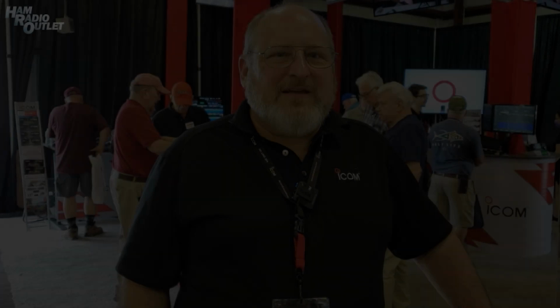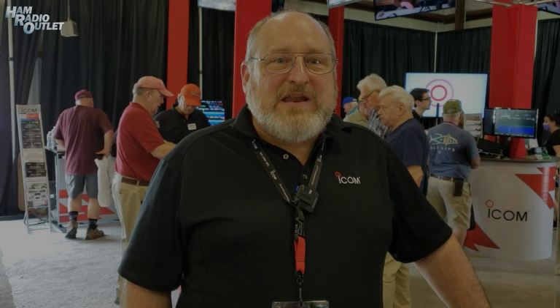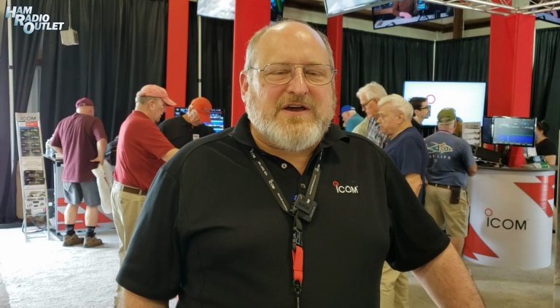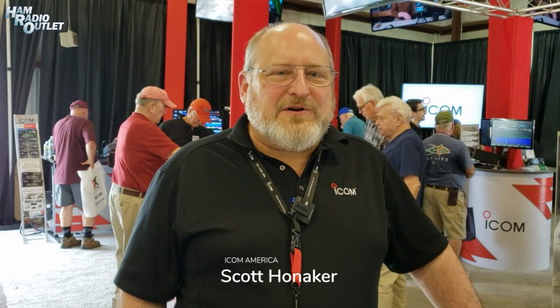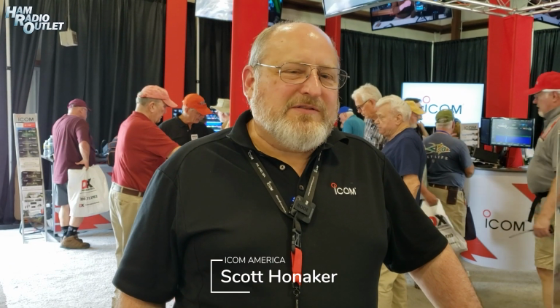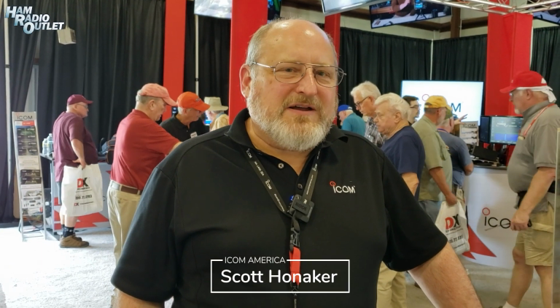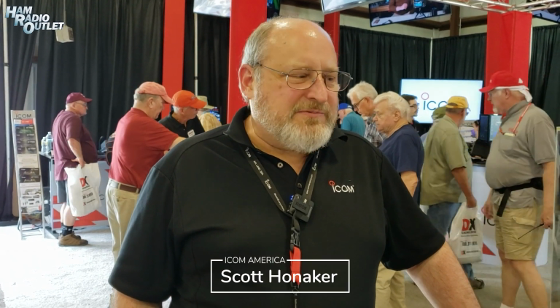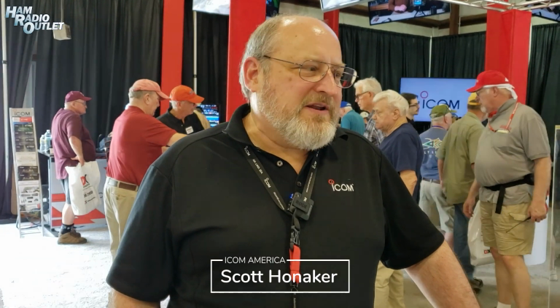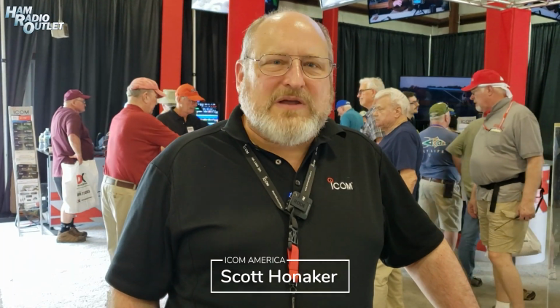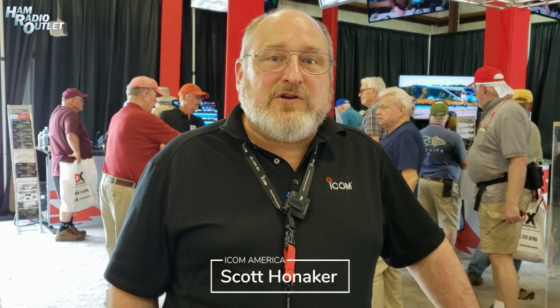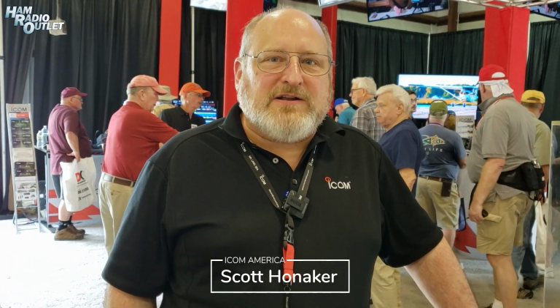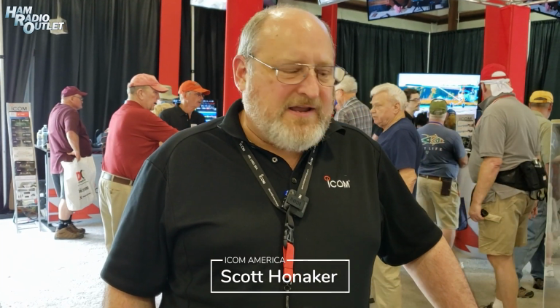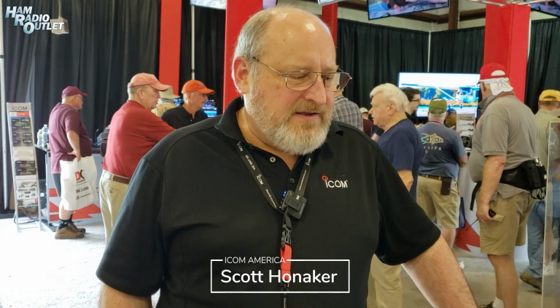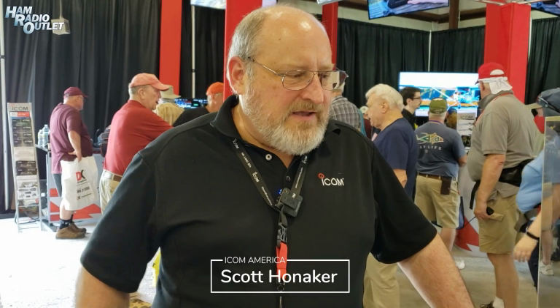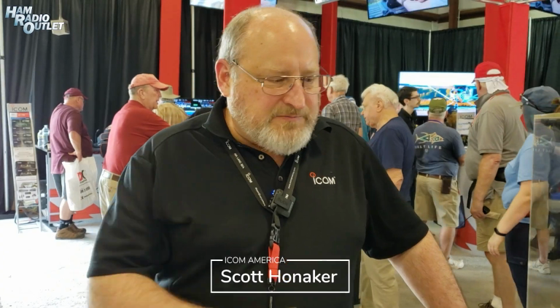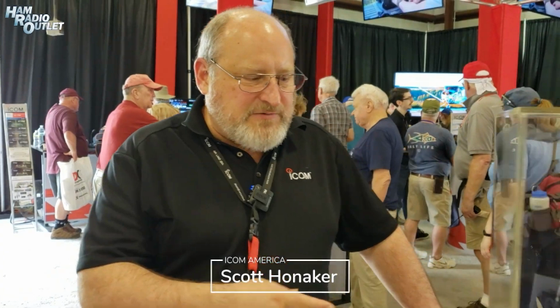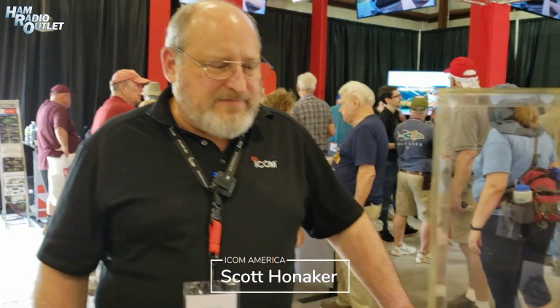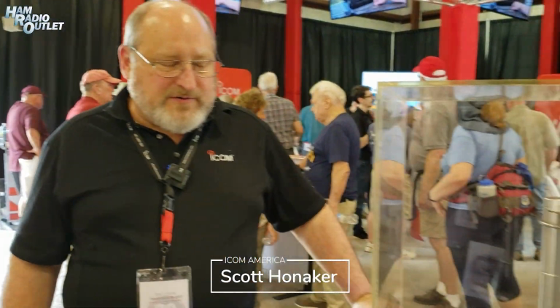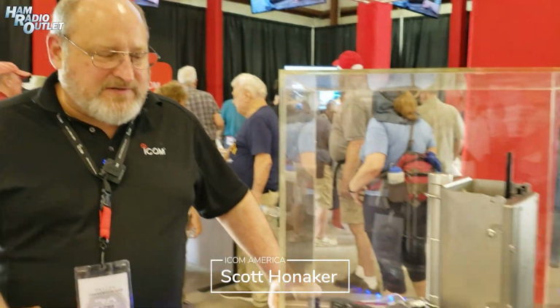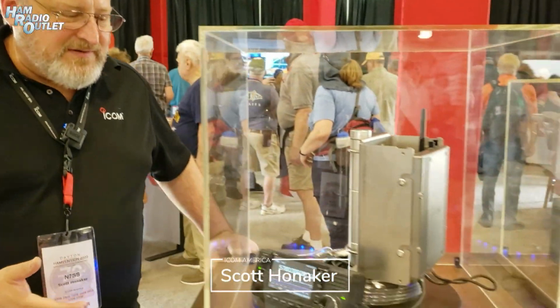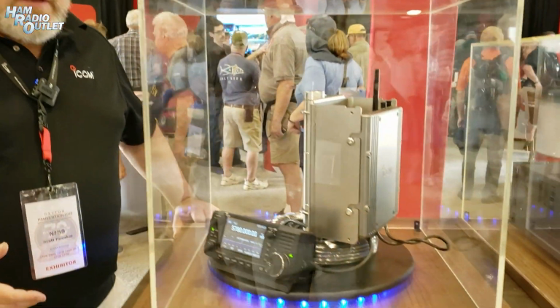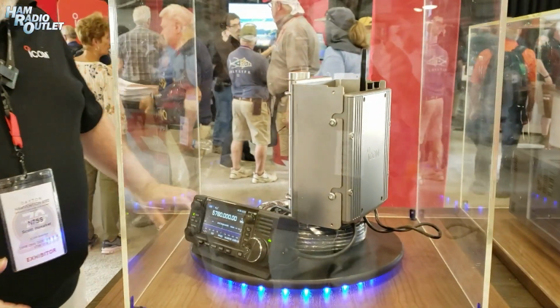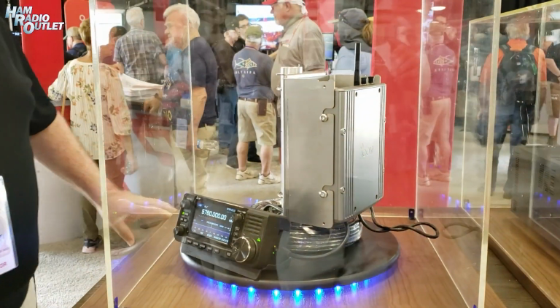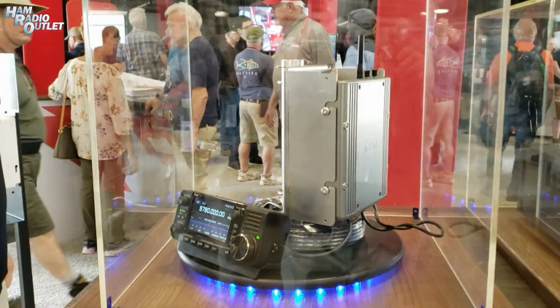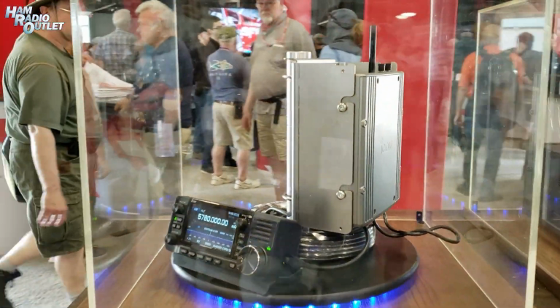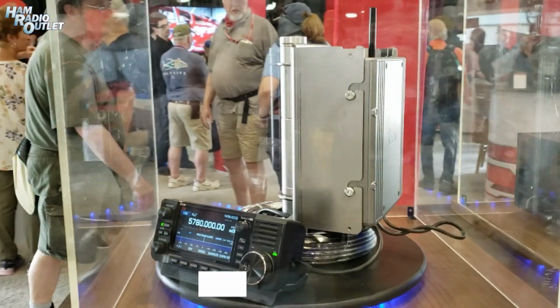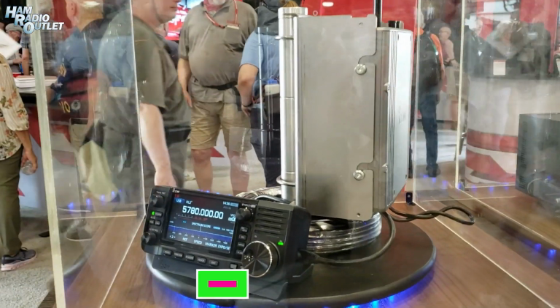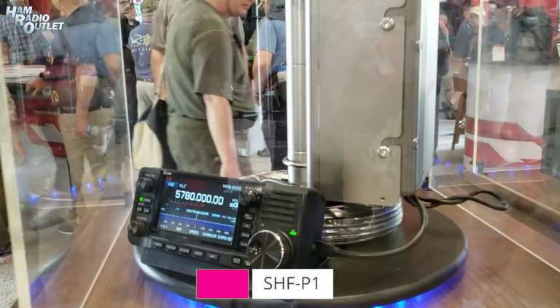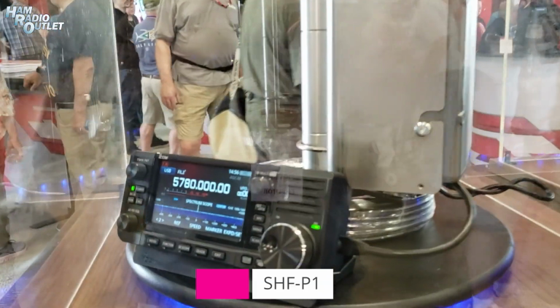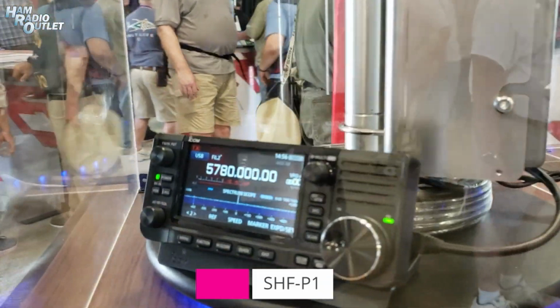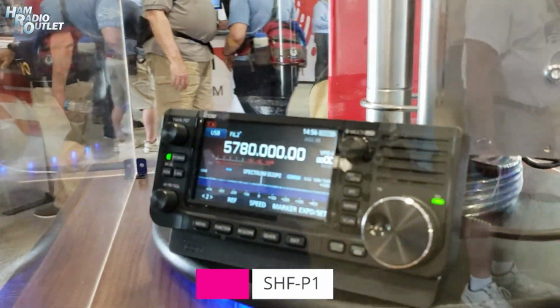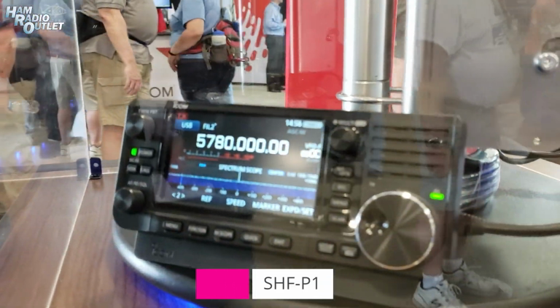My name is Scott Honecker. I'm here in the ICOM booth representing a couple of our new products today. The first product we have here is a project radio. They're calling it the SHF-P1 for Project 1.